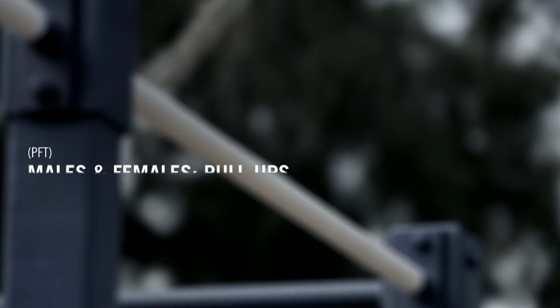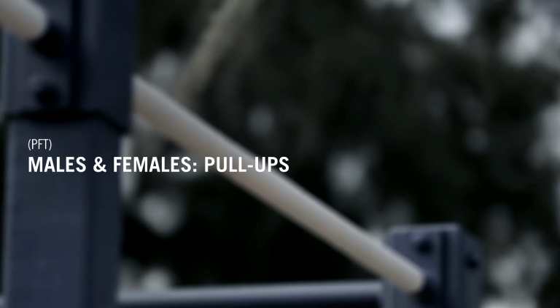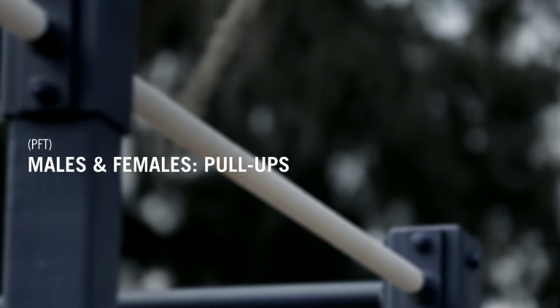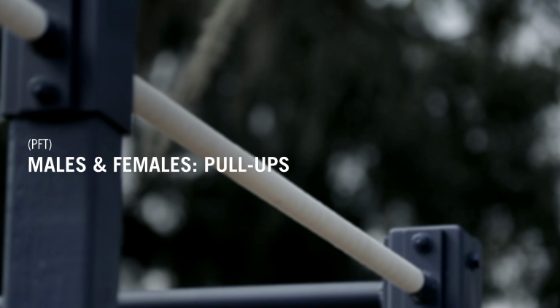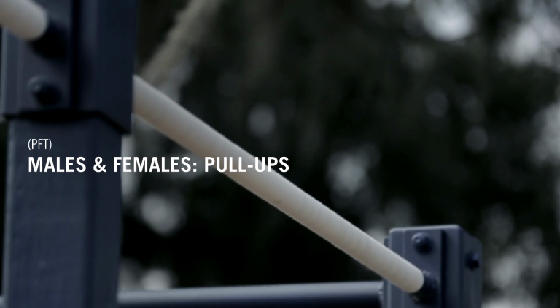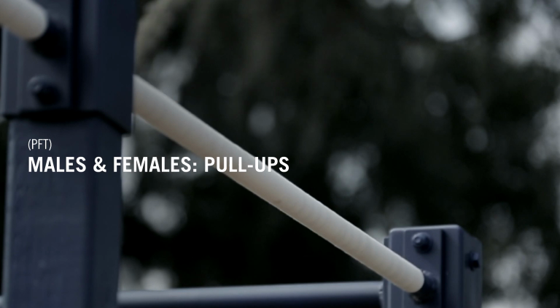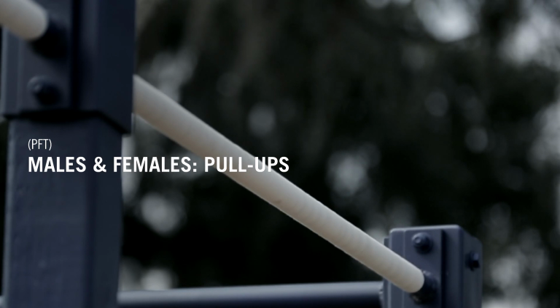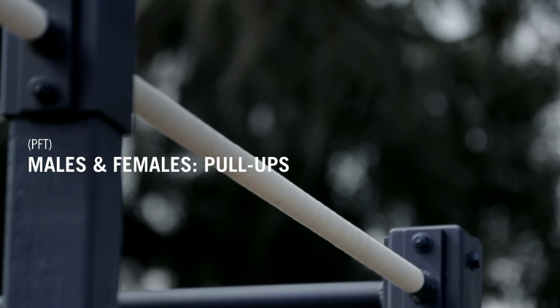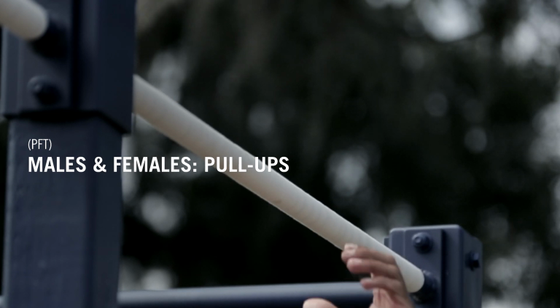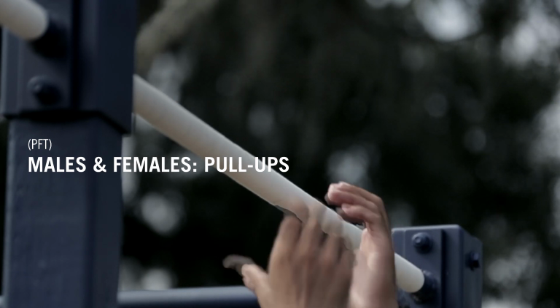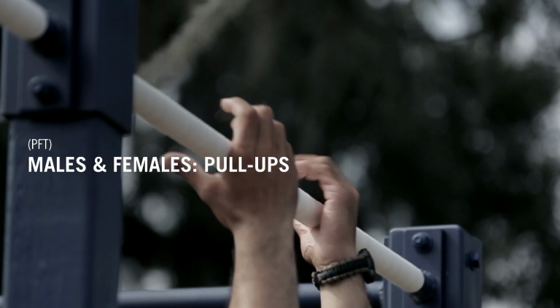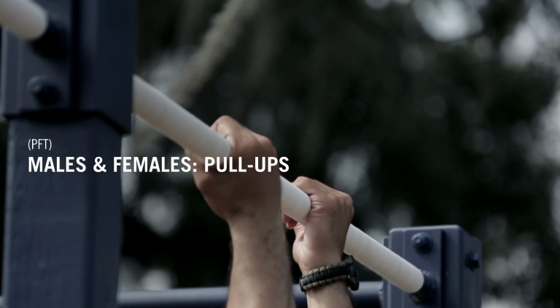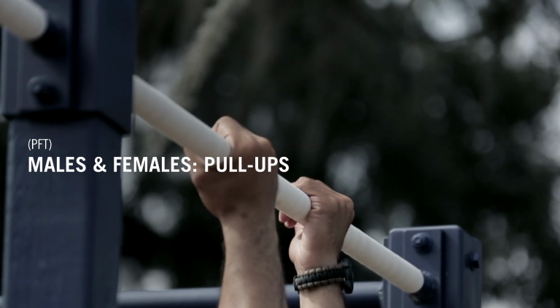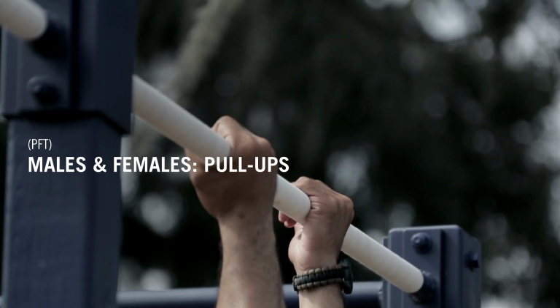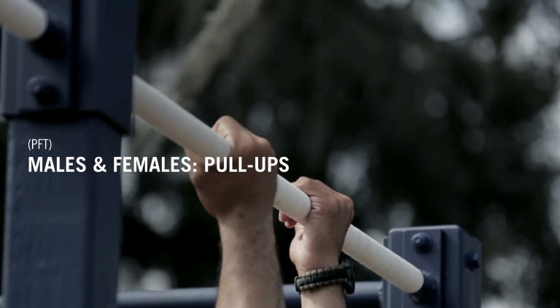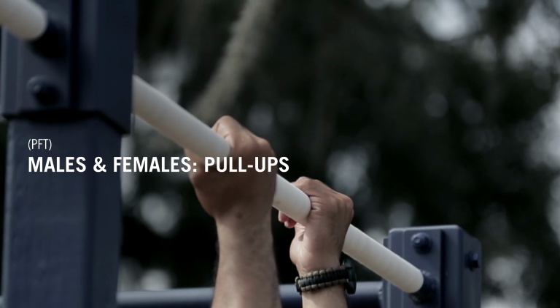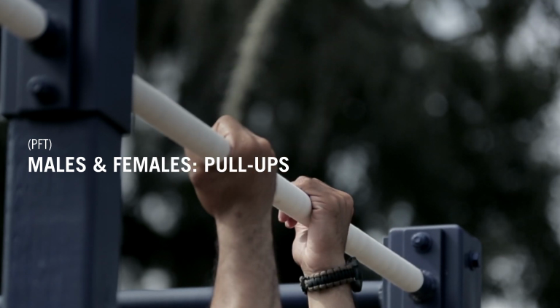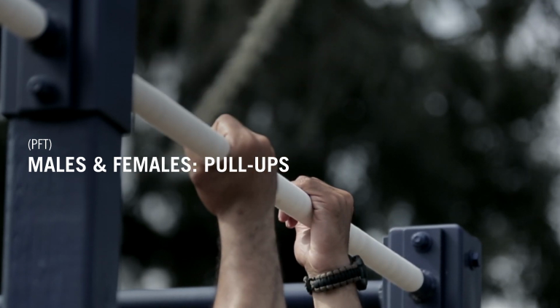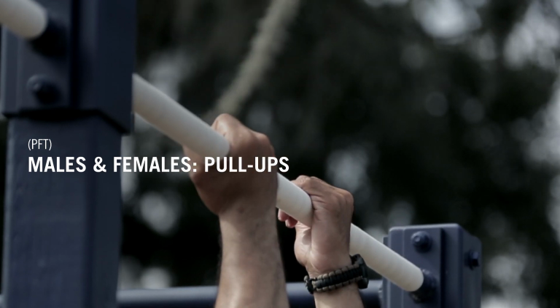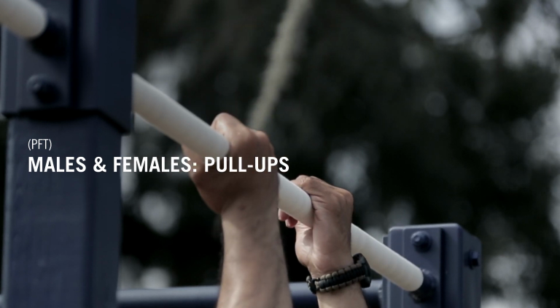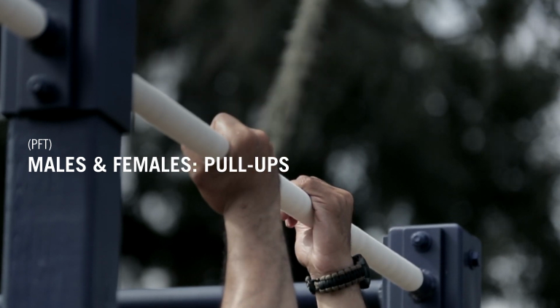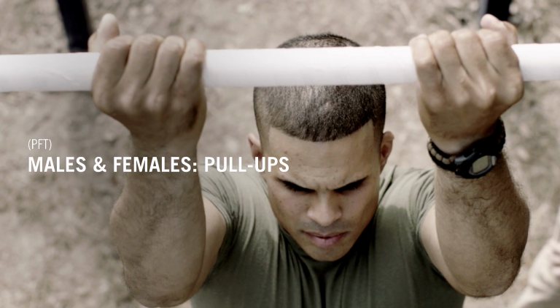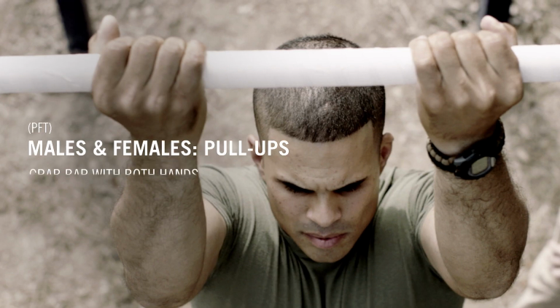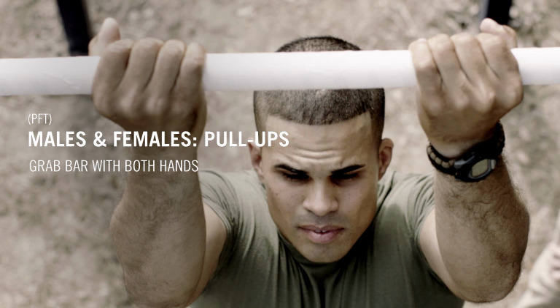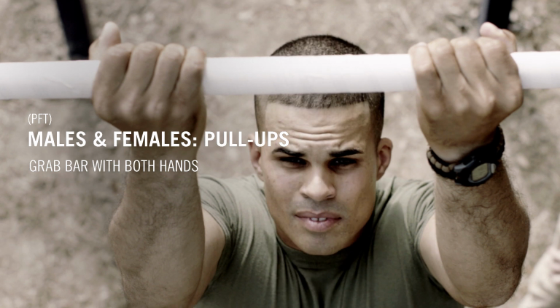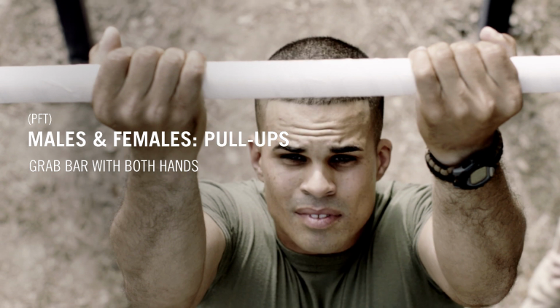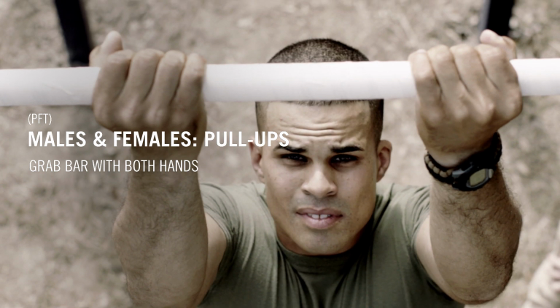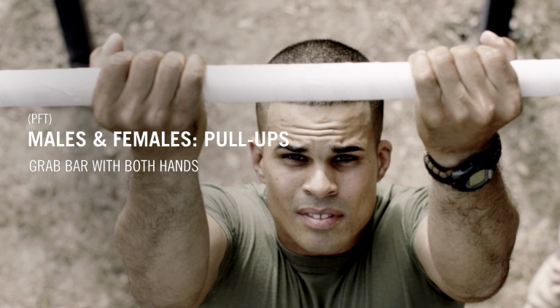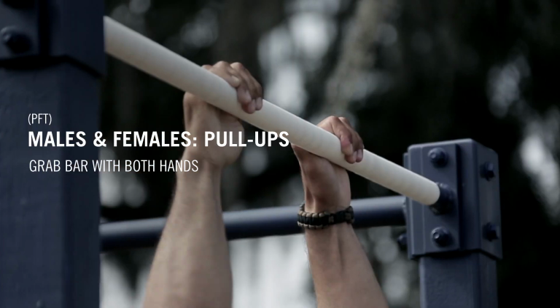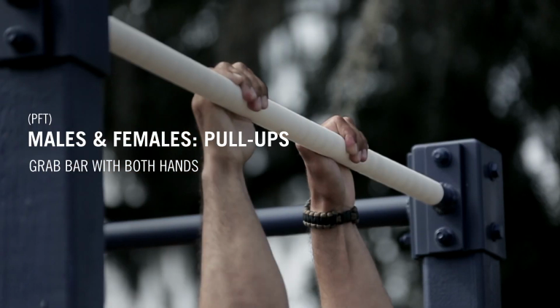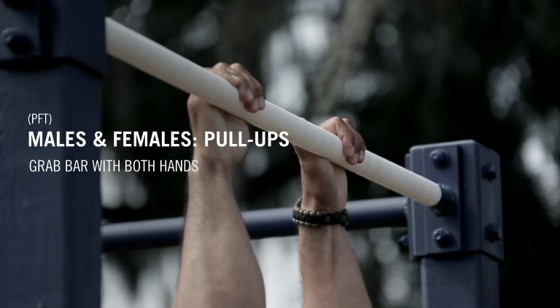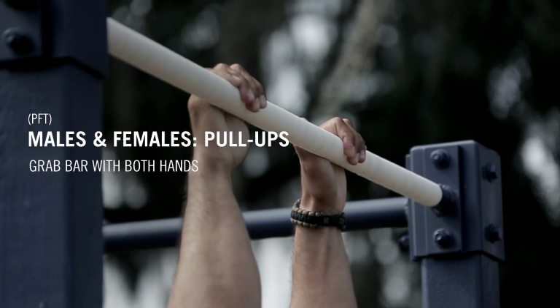You may receive help to the bar with a step up, a lift from a partner, or a jump up. Grab the bar with both hands, facing forward or to the rear.